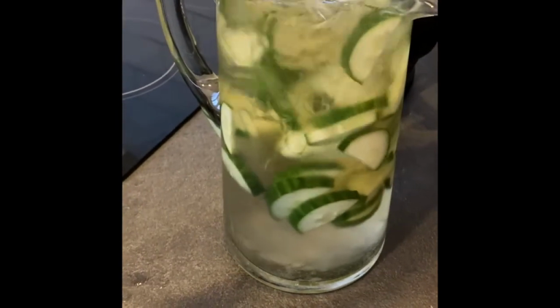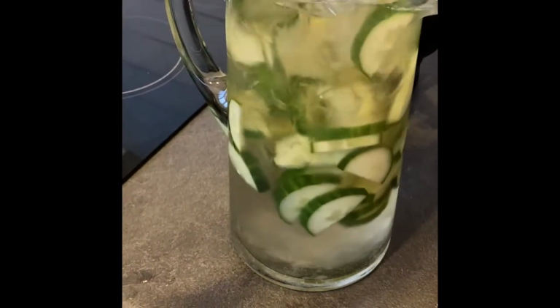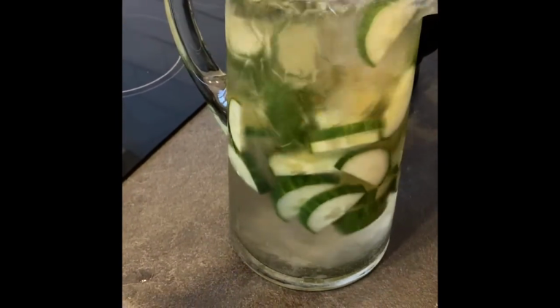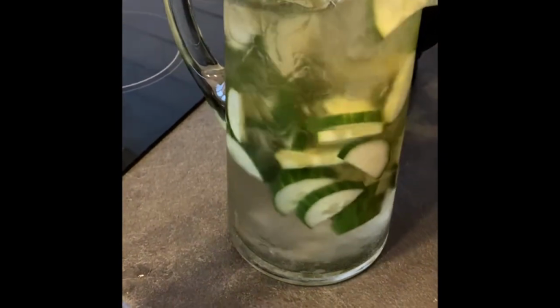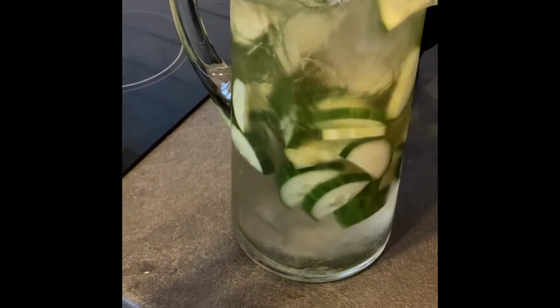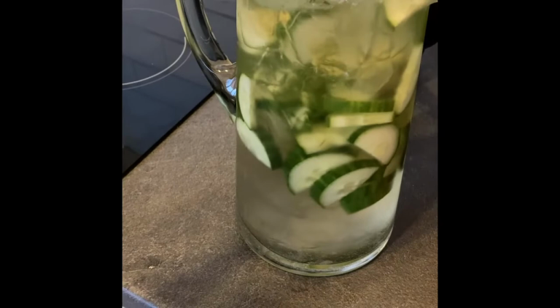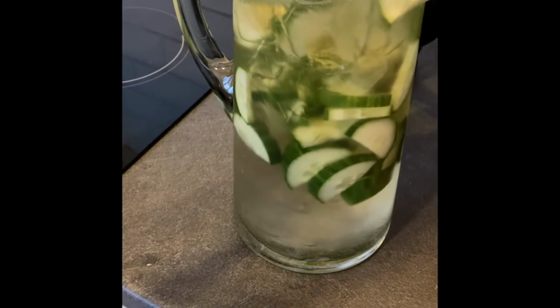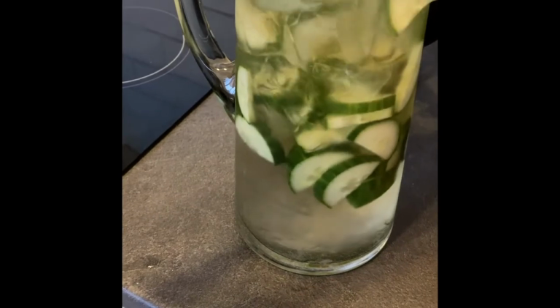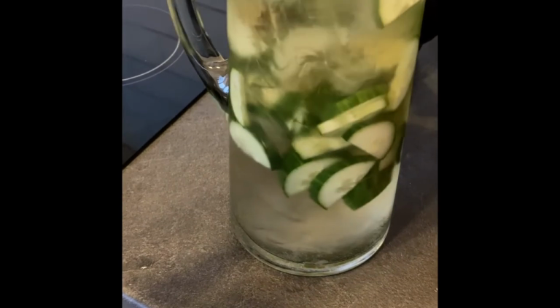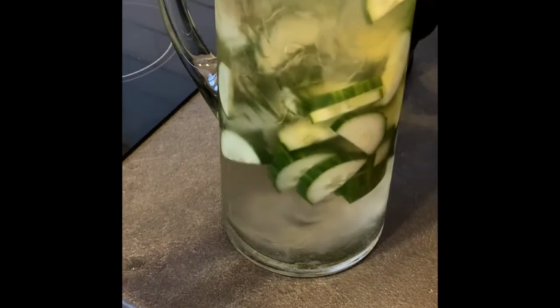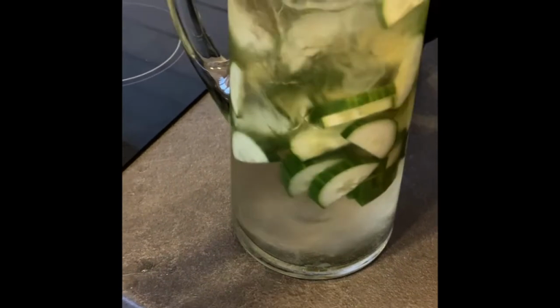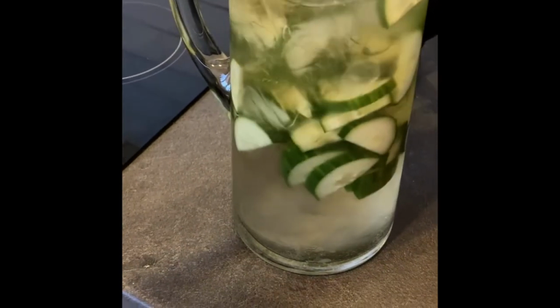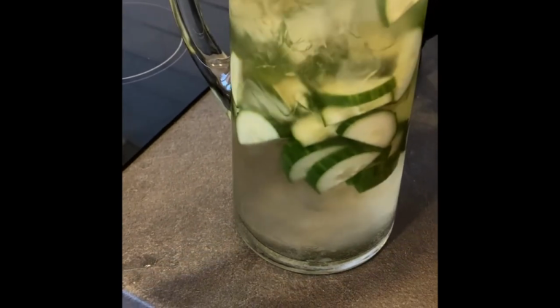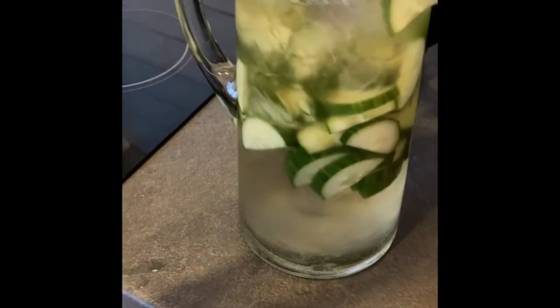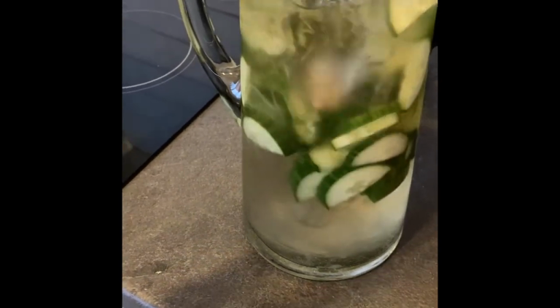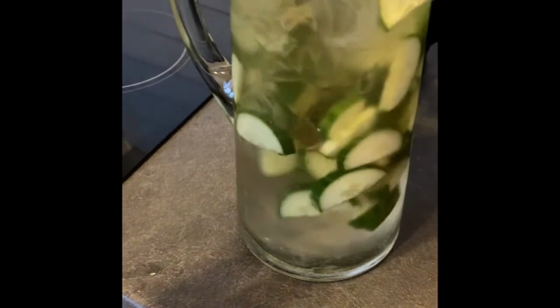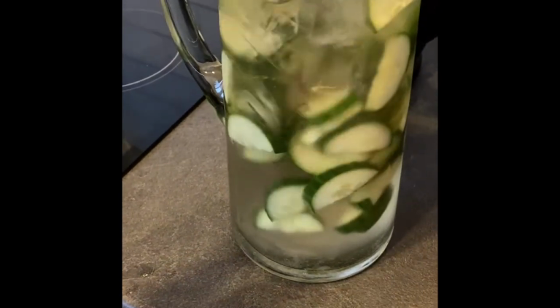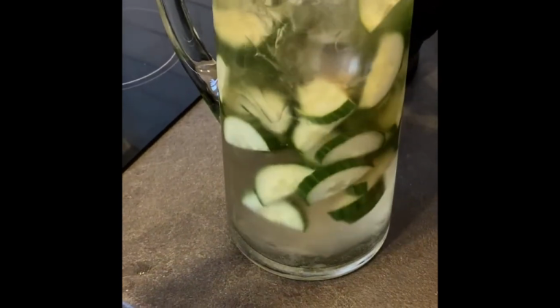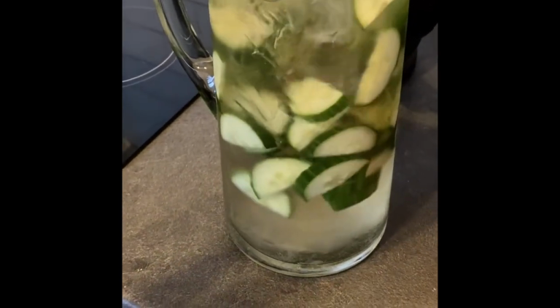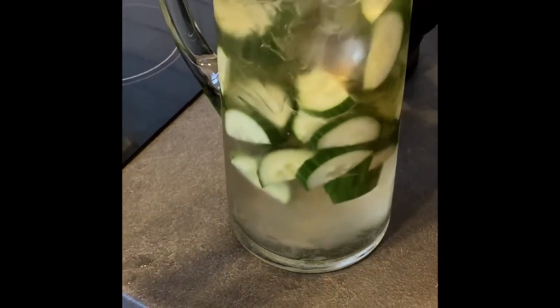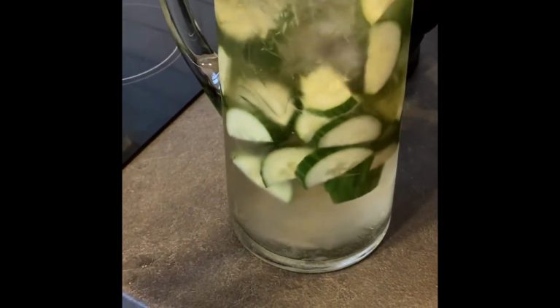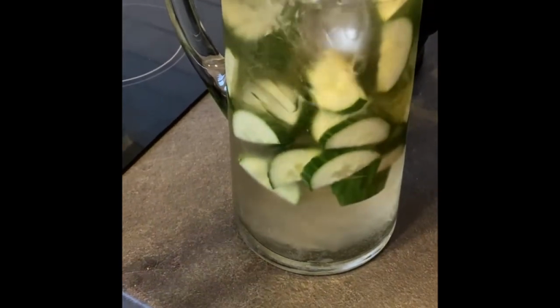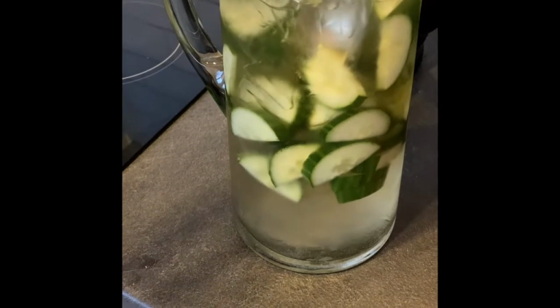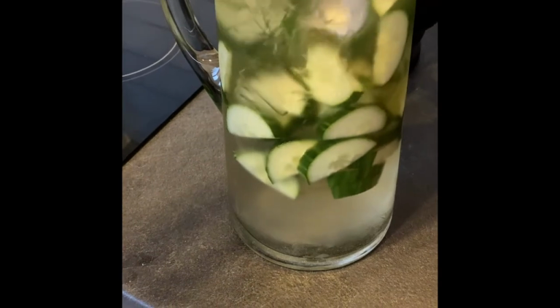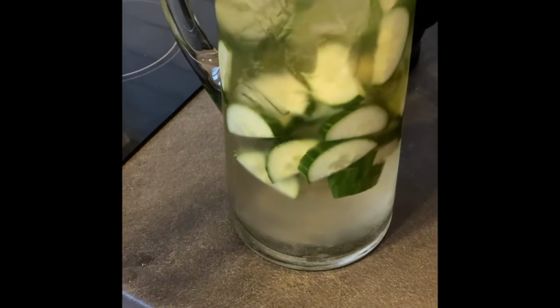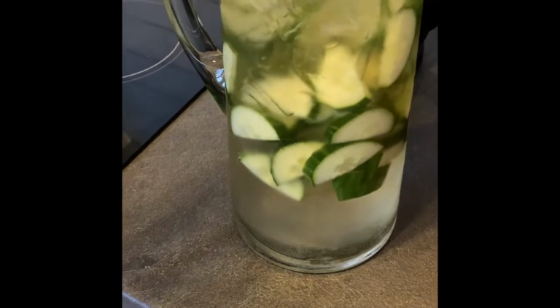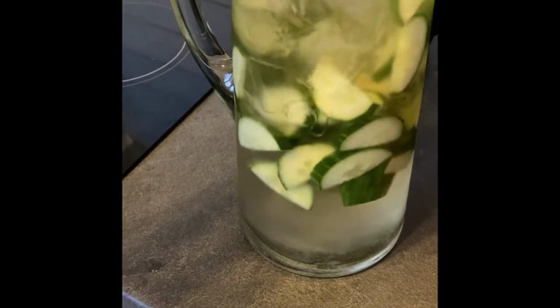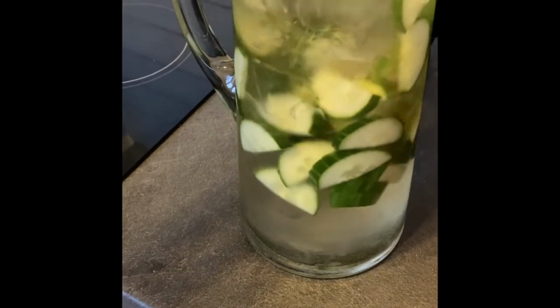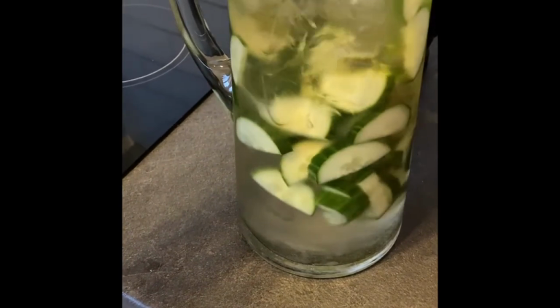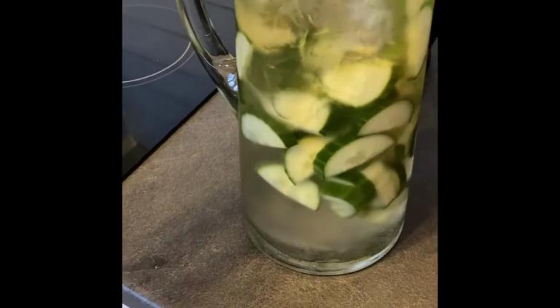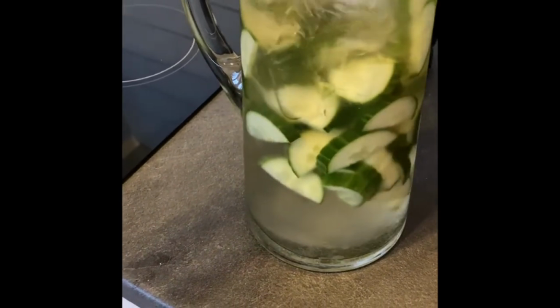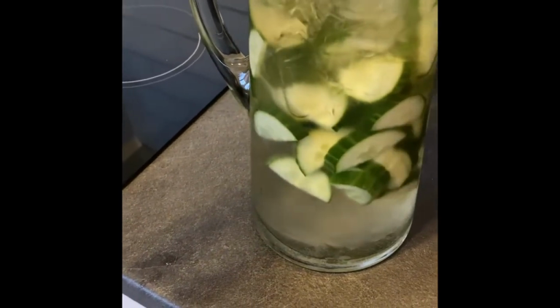I should have known better and you are left with this really lovely refreshing drink which I would definitely recommend, and it looks super cute too.